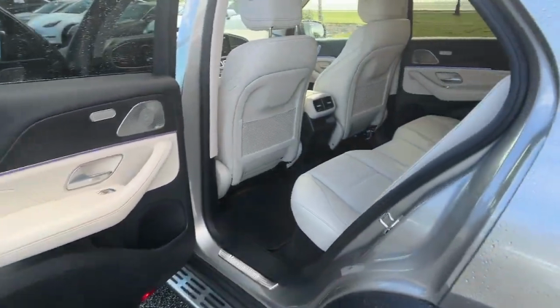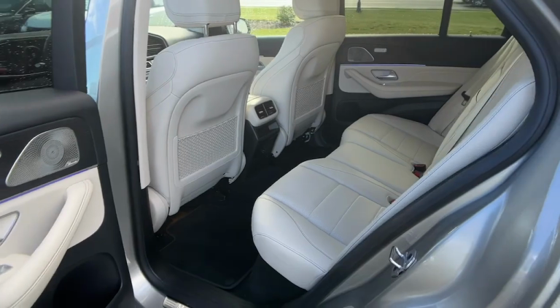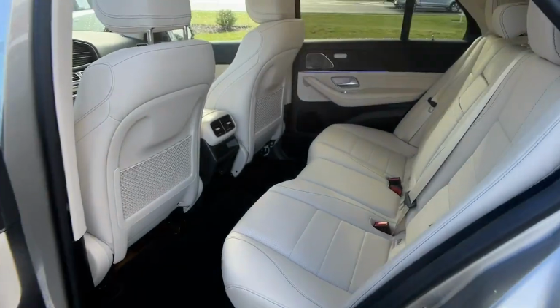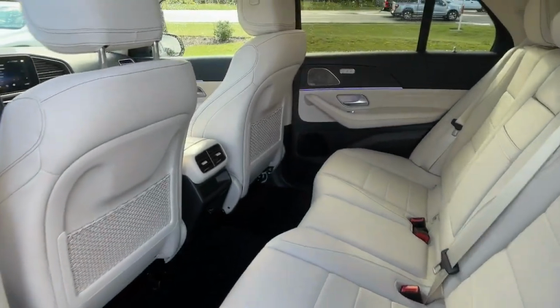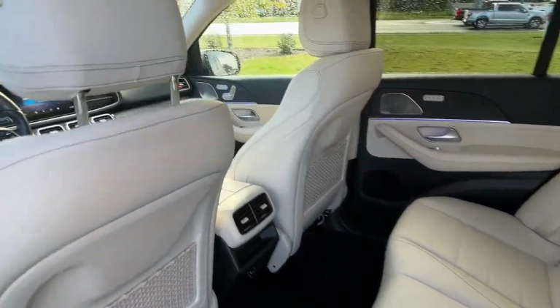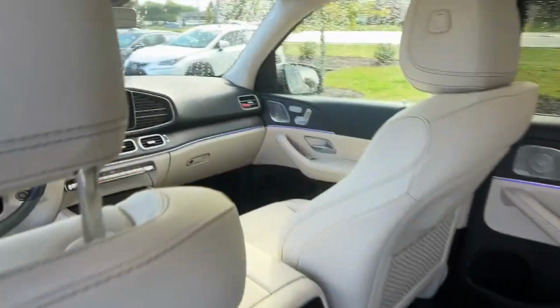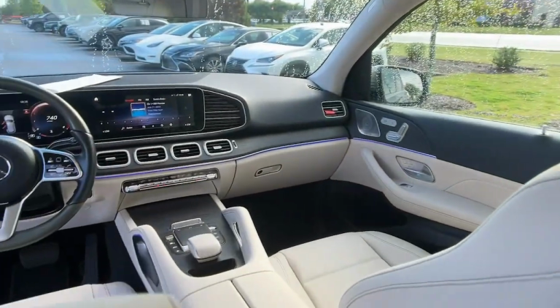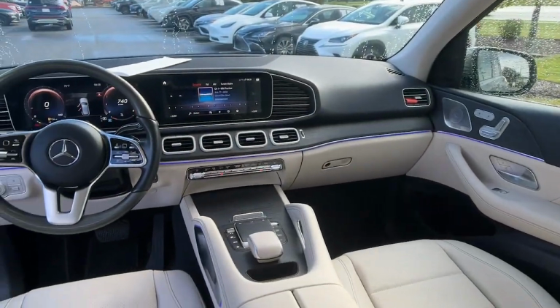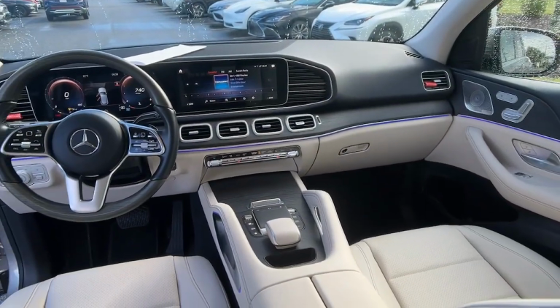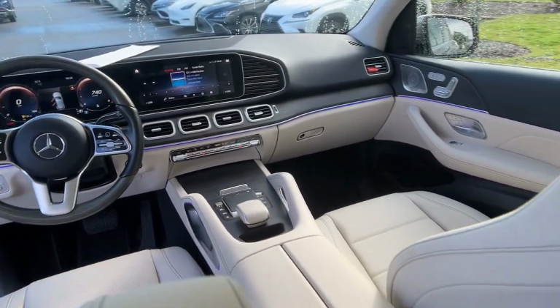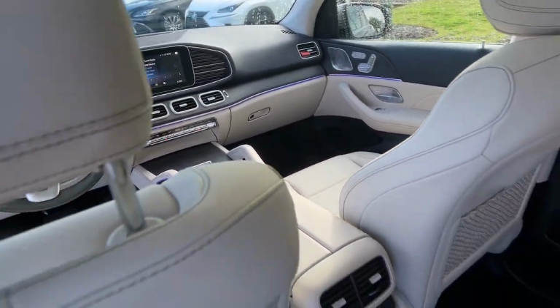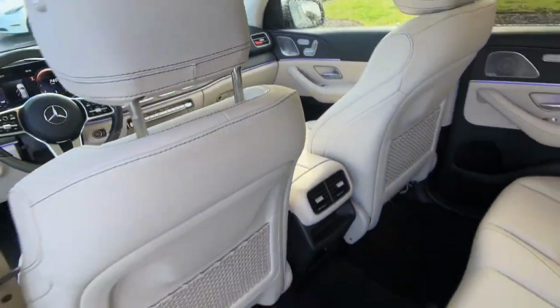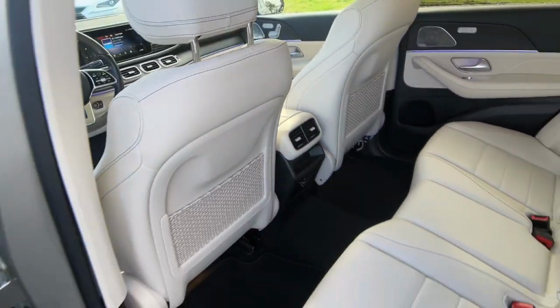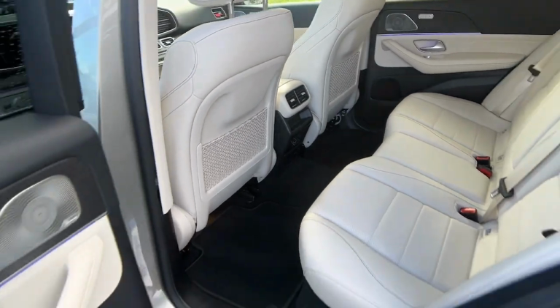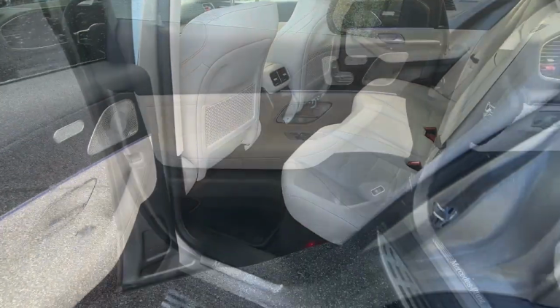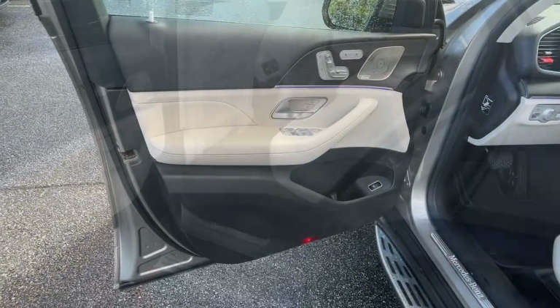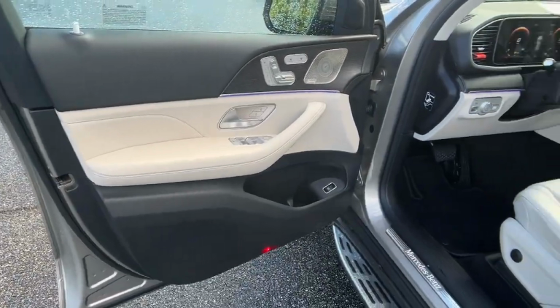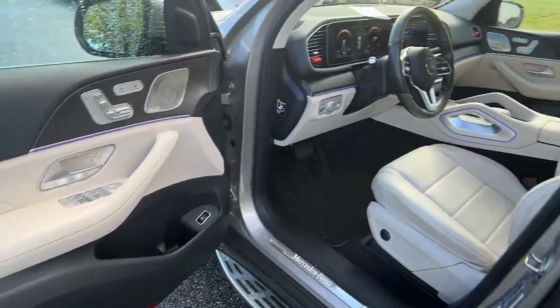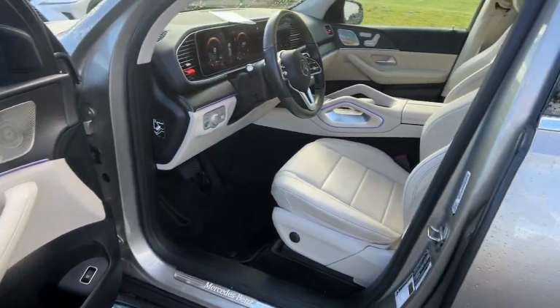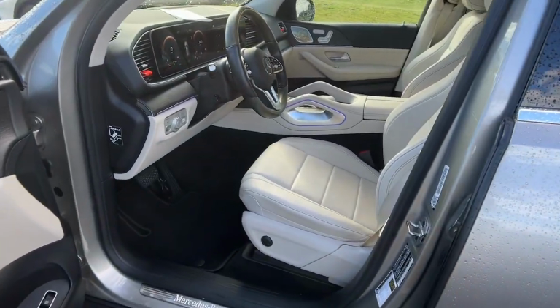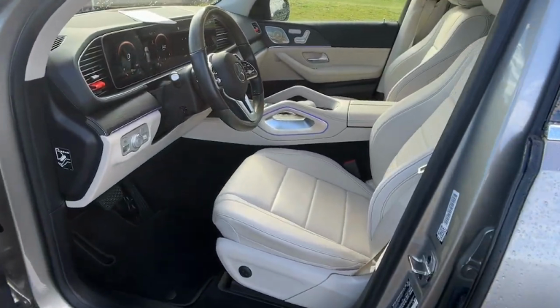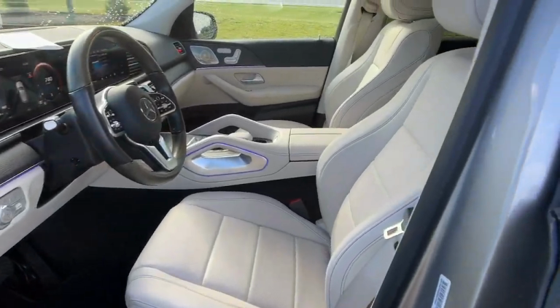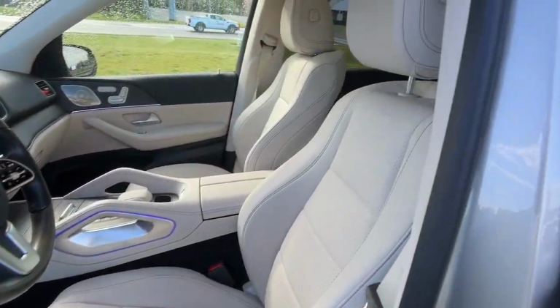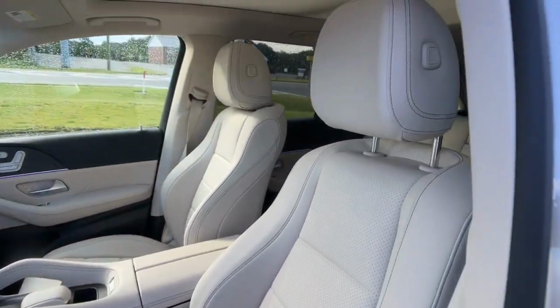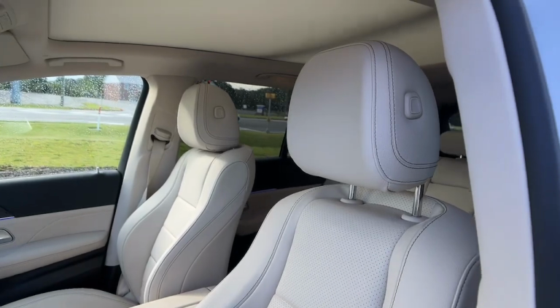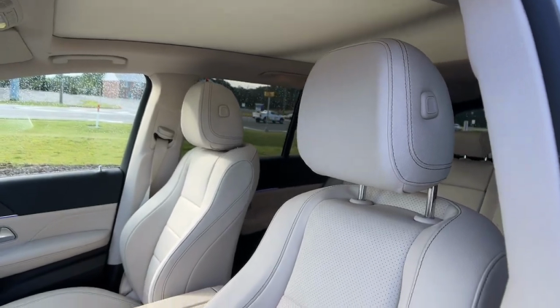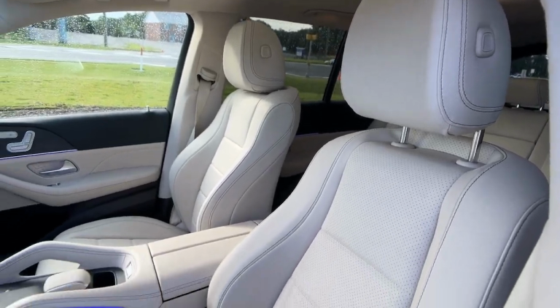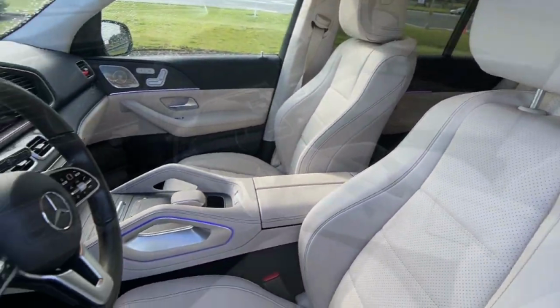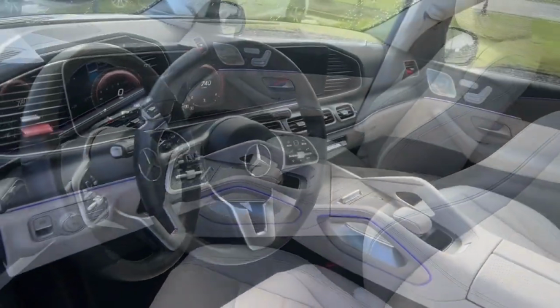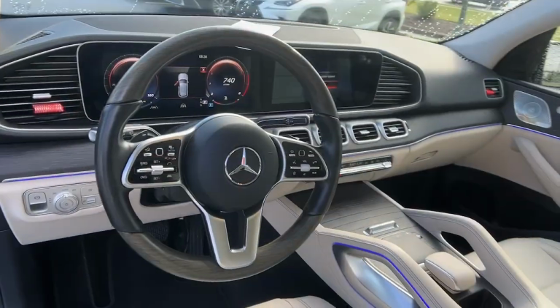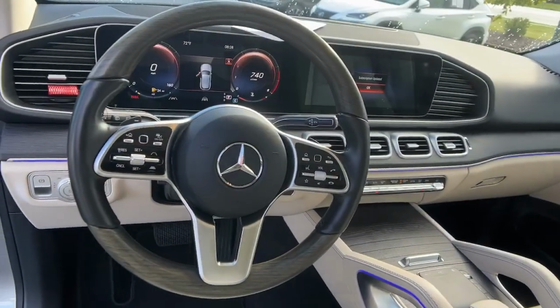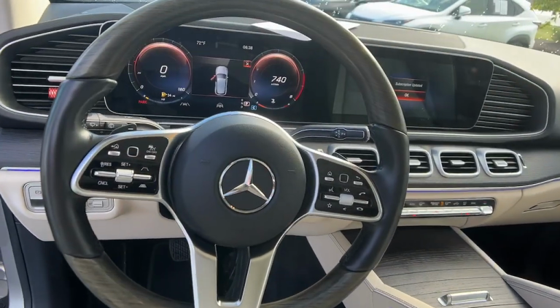Apple CarPlay and/or Android Auto, Pre-Collision System, Touchscreen Infotainment System, Panoramic Roof, Navigation System, Heated Driver's Seat, Keyless Entry, Fog Lamps, Satellite Radio, Backup Camera.